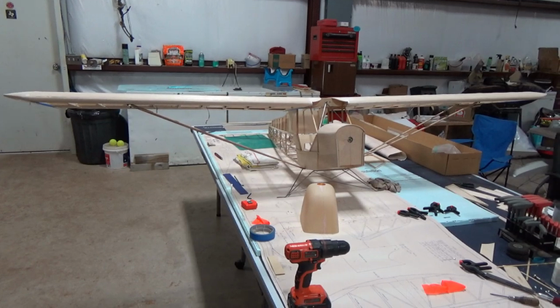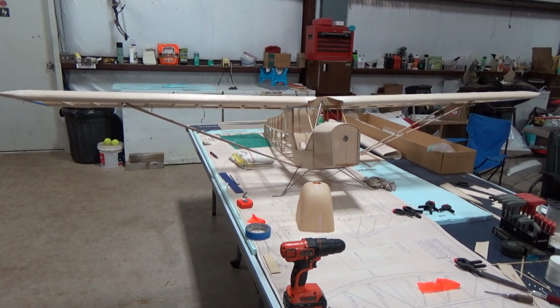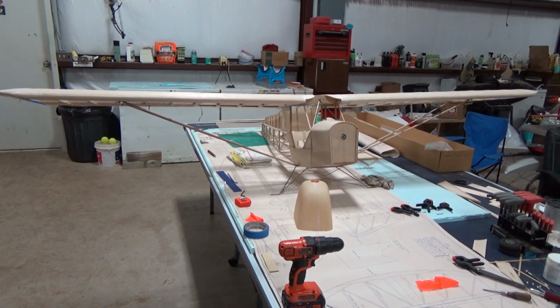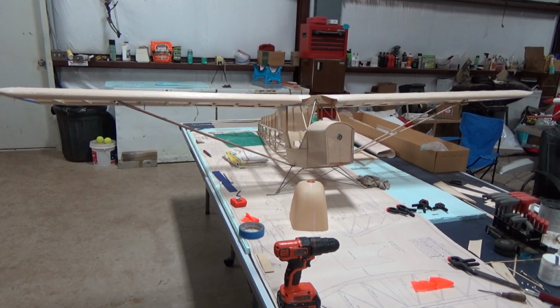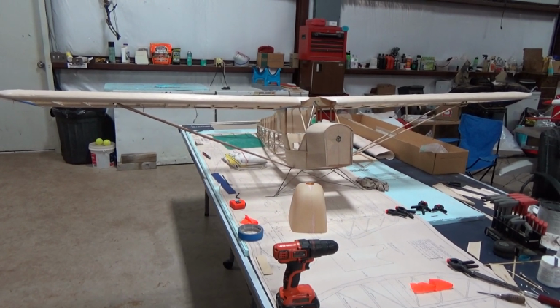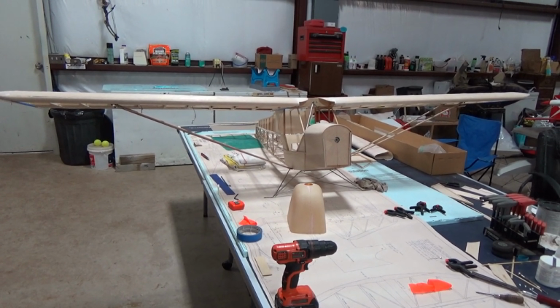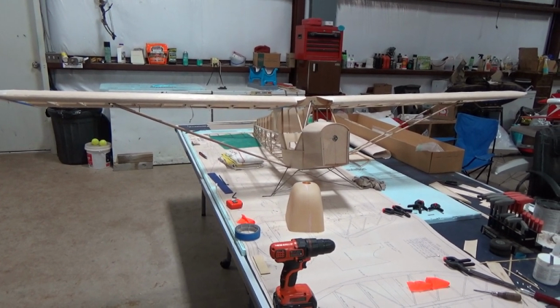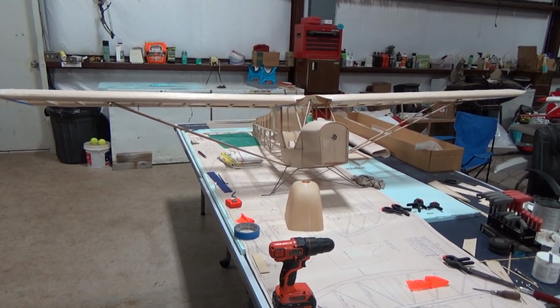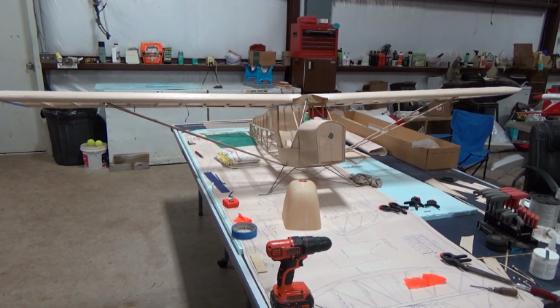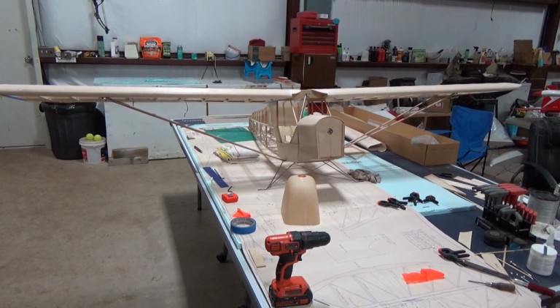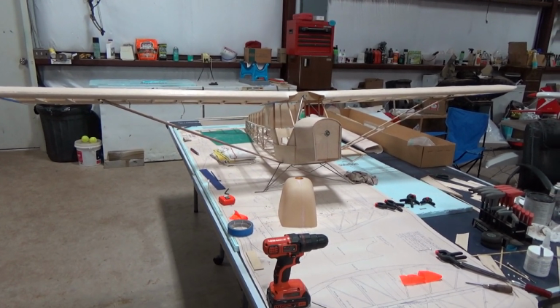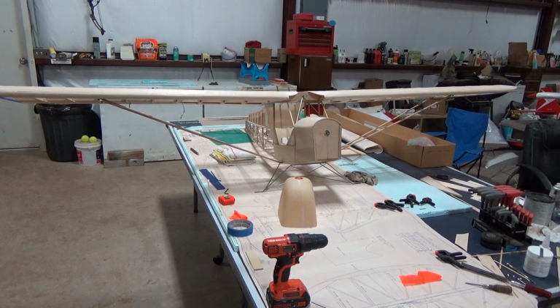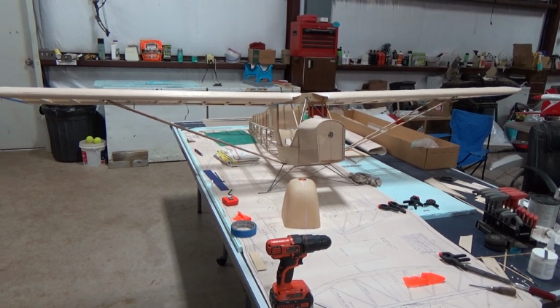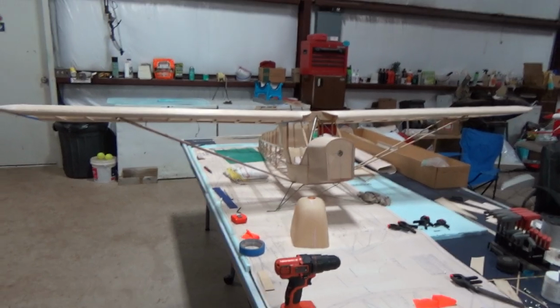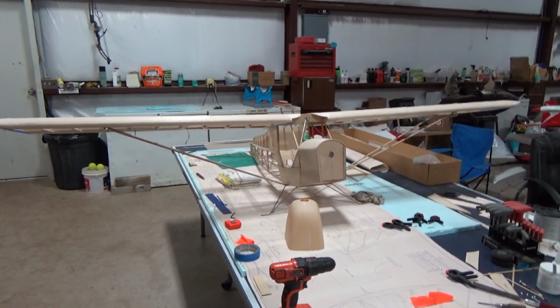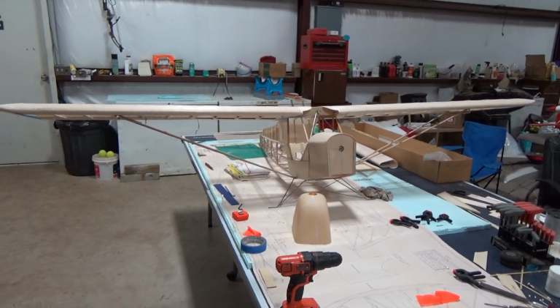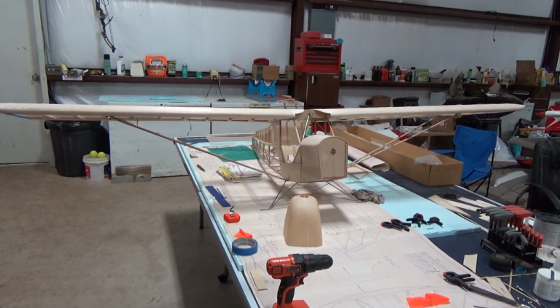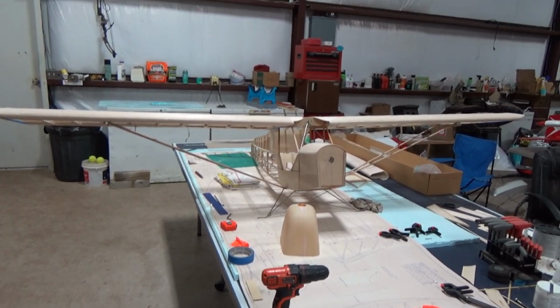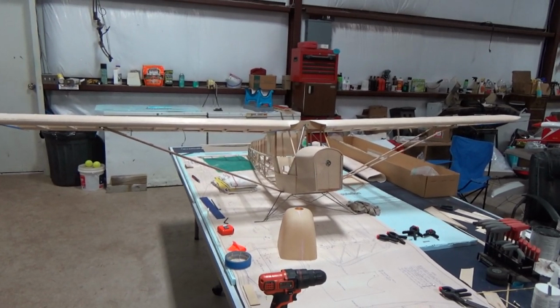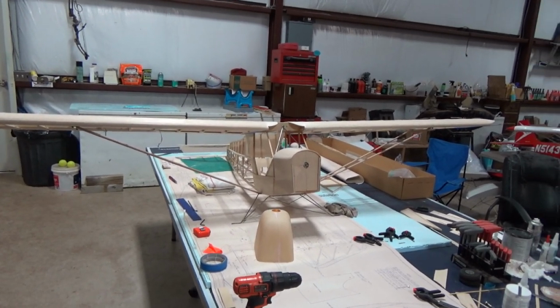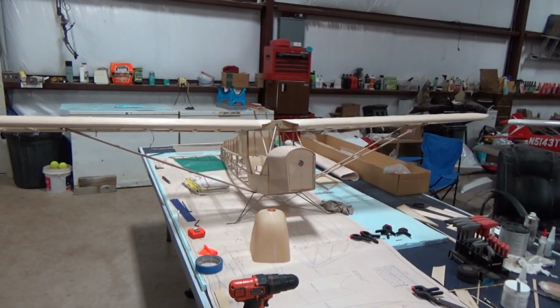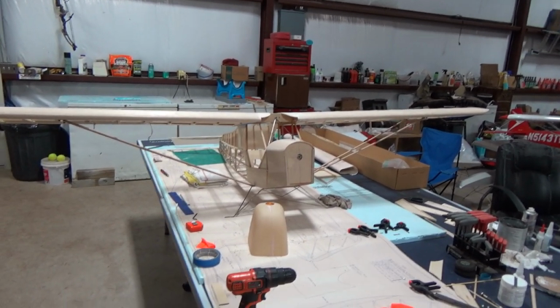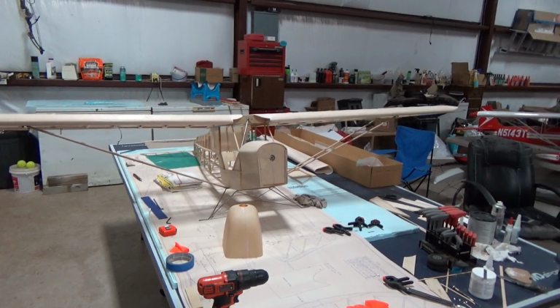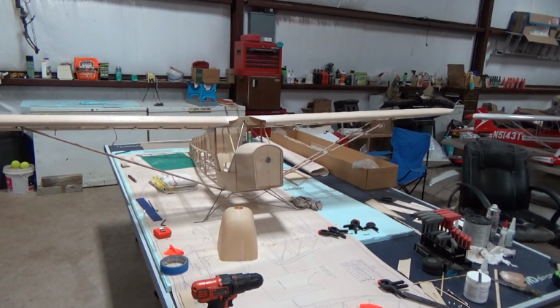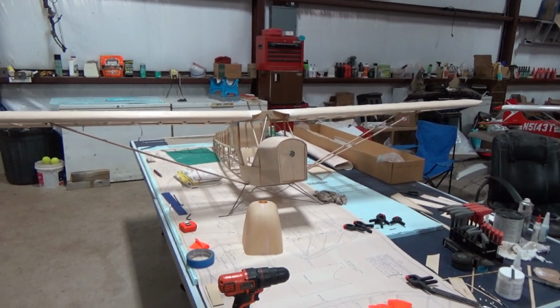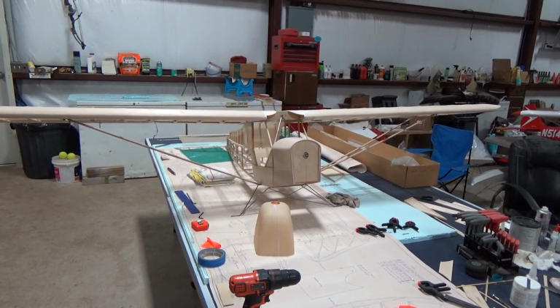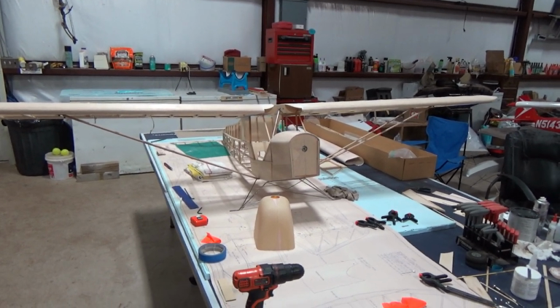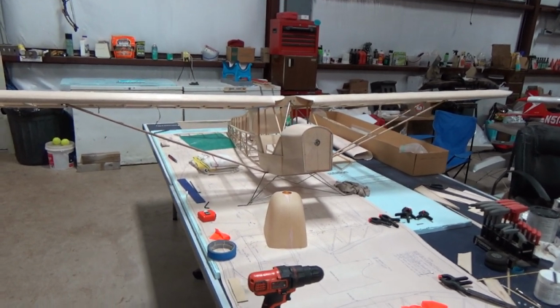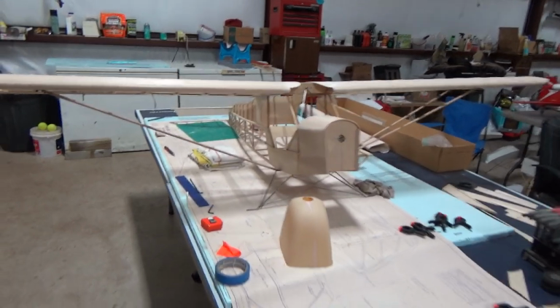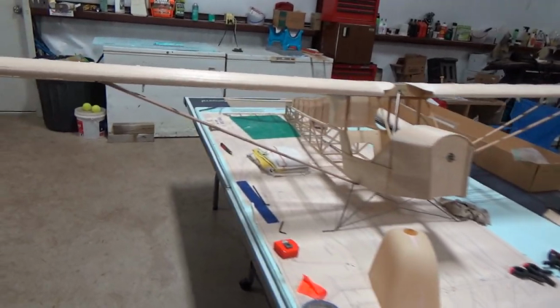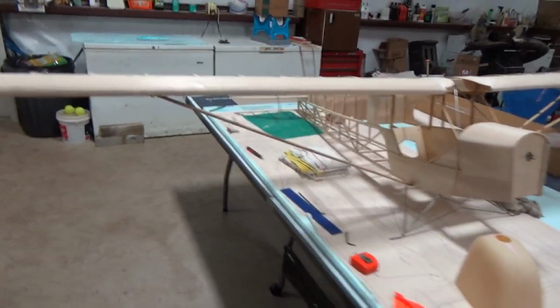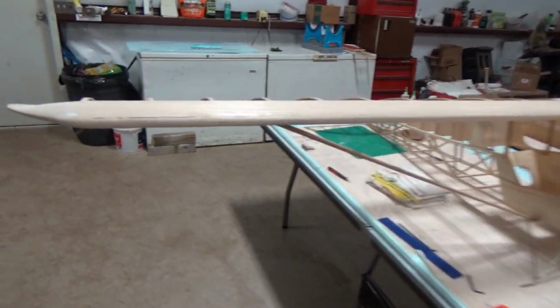Hey guys and welcome back to Mill RC. I haven't done a build update on this cub for a while so I'm going to go ahead and put another one out for you guys. As you can see it's been going along pretty well, at least in our book.